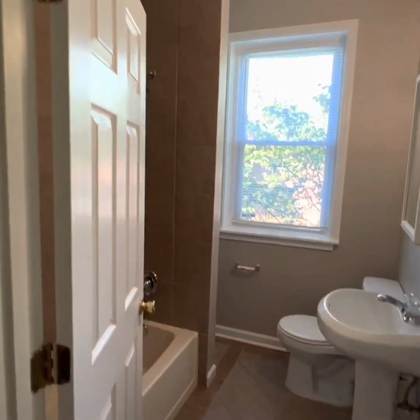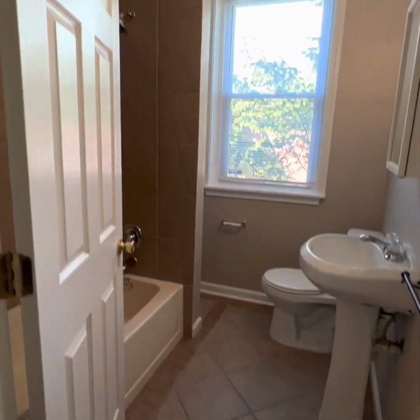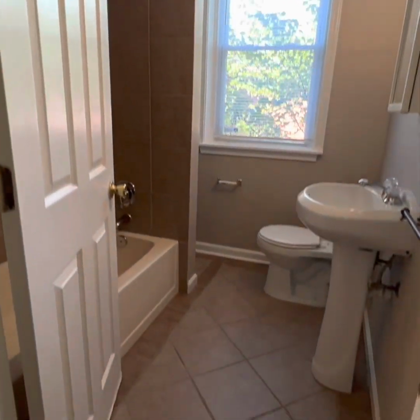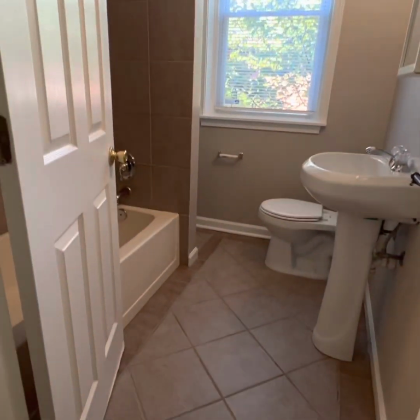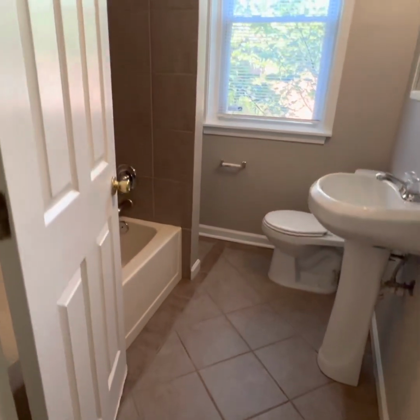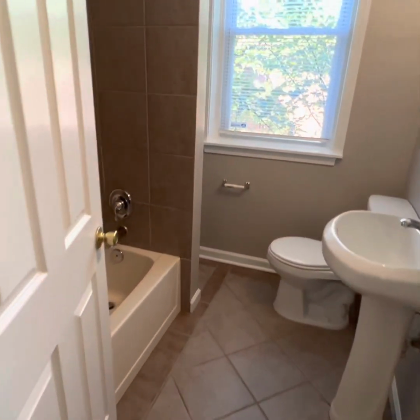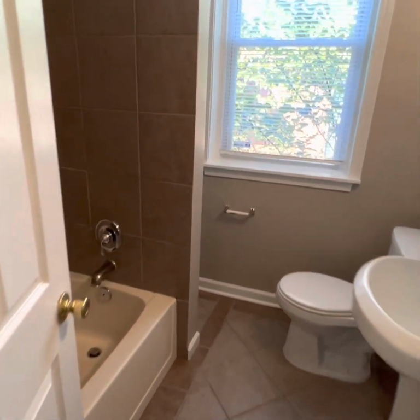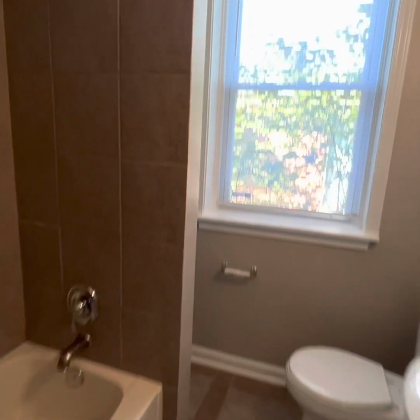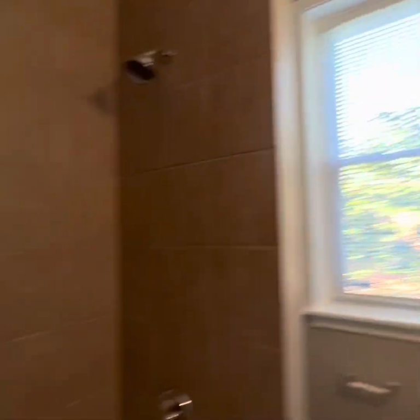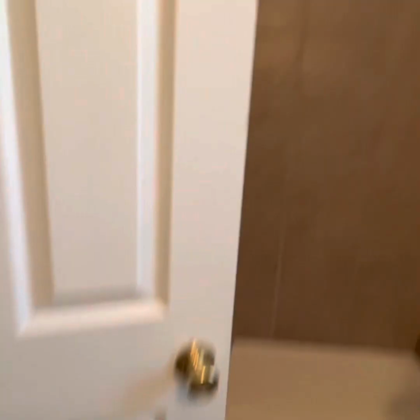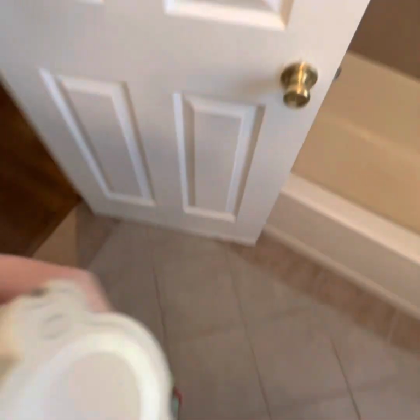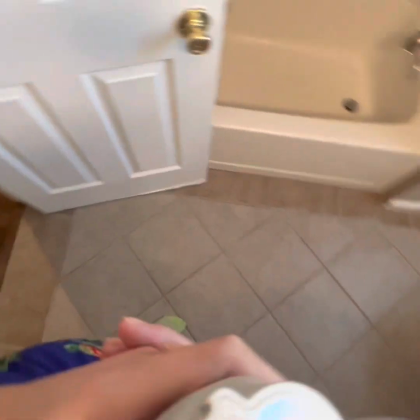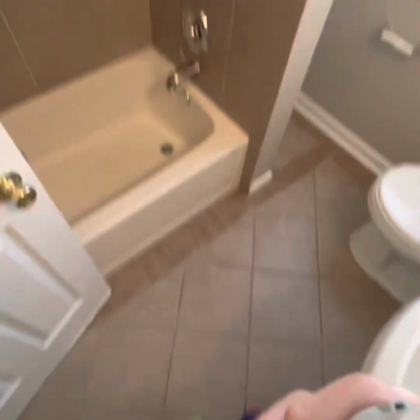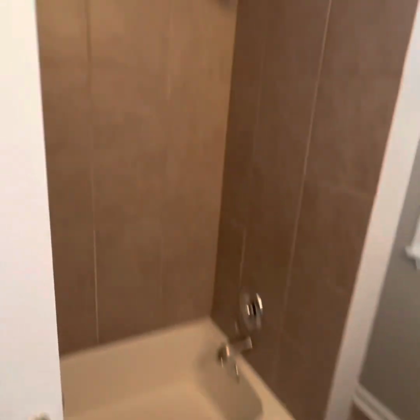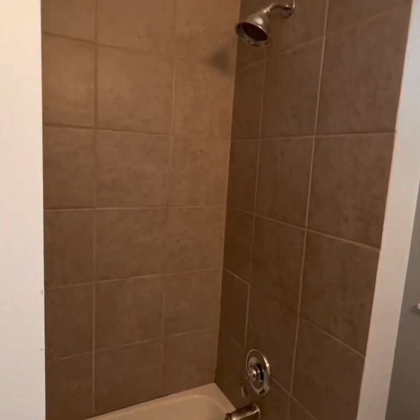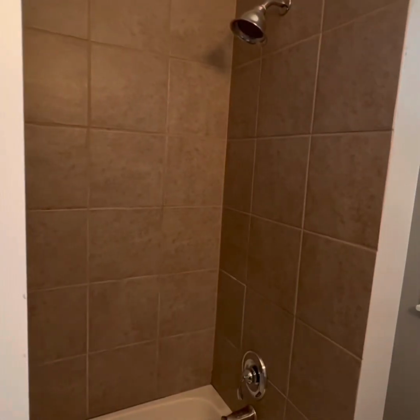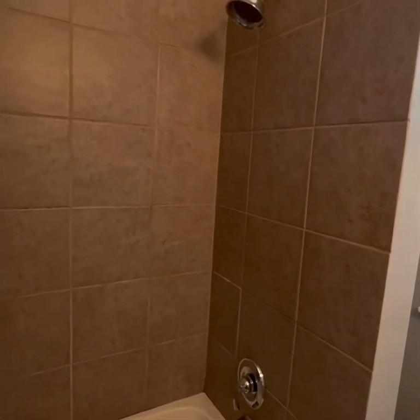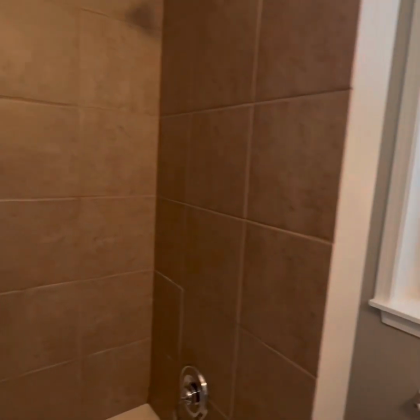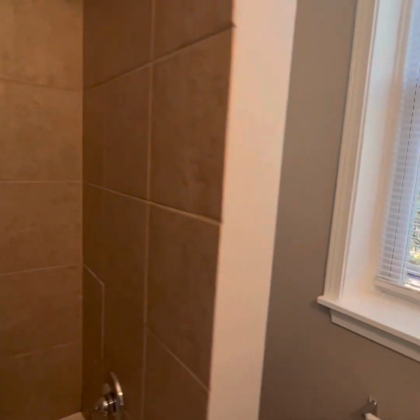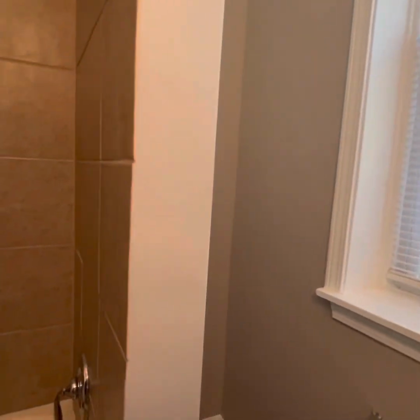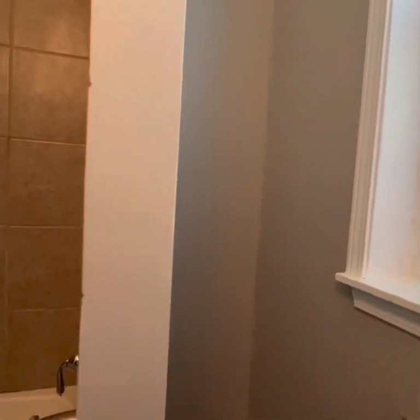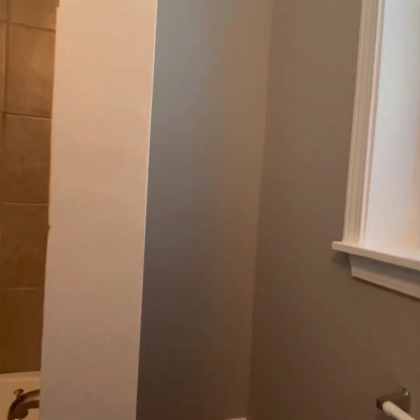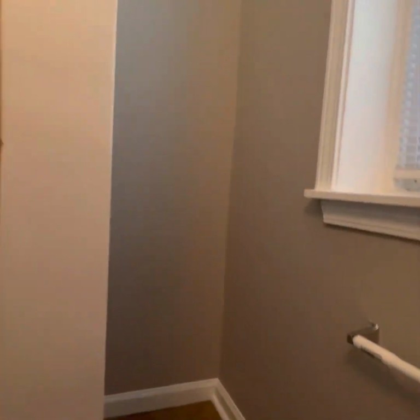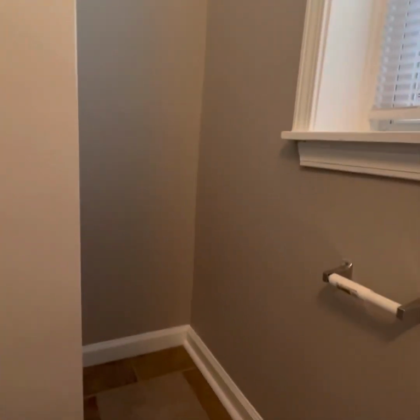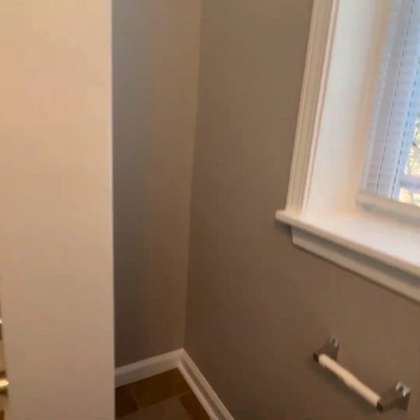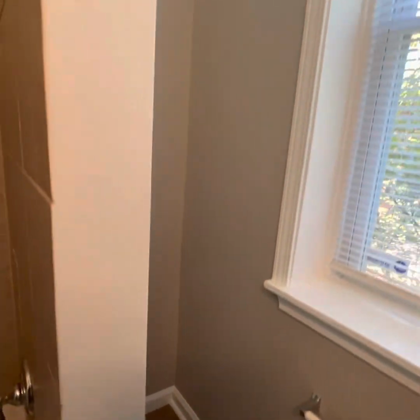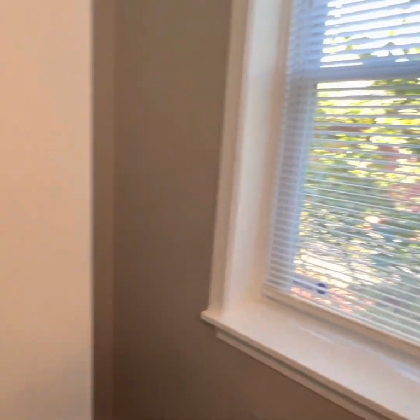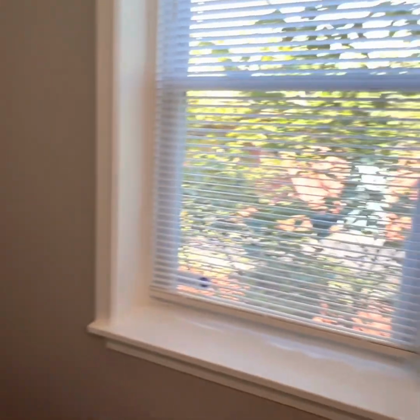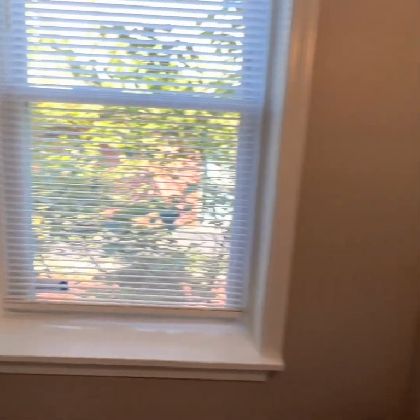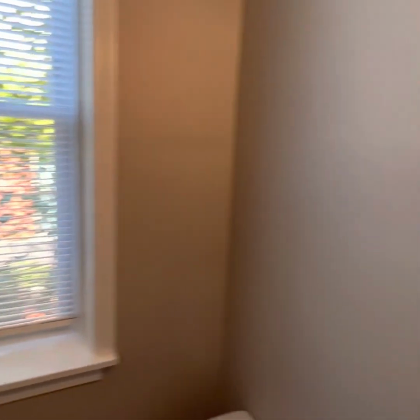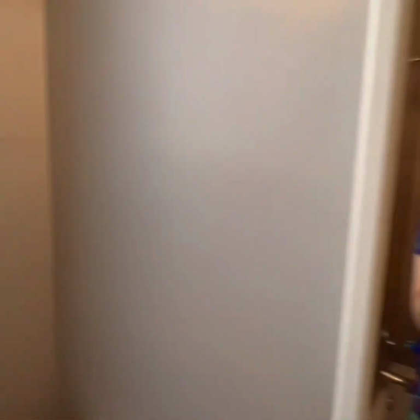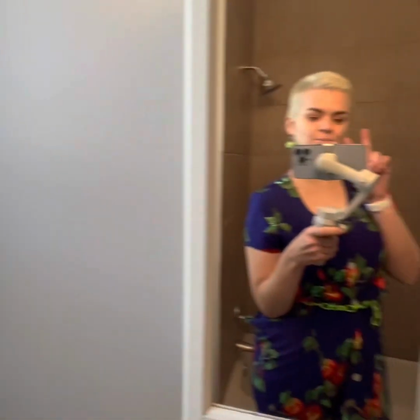Score. Tile floor, shower tub — got really excited because there's a spot for storage. Add your own, do what you want. And a window. New mirror.